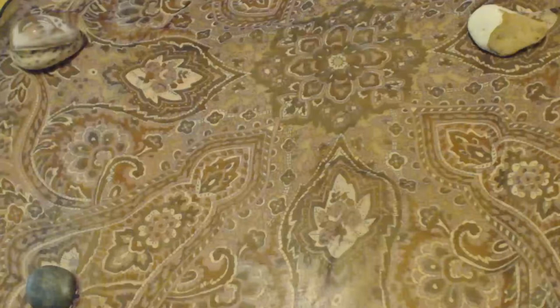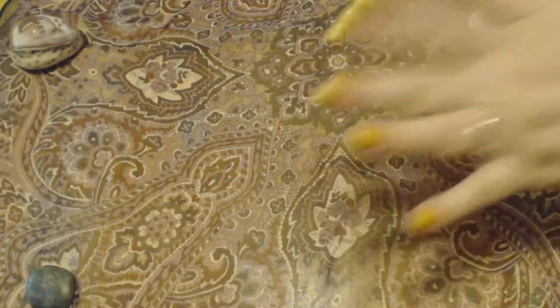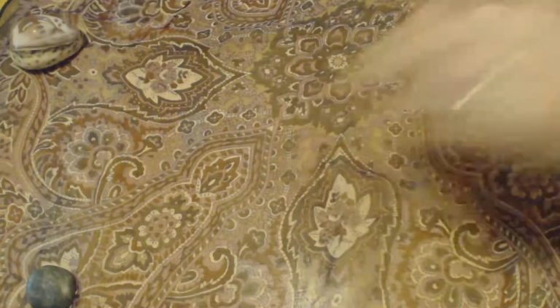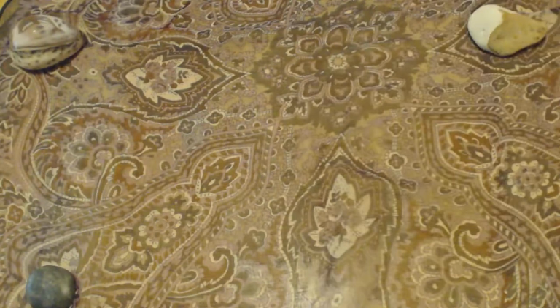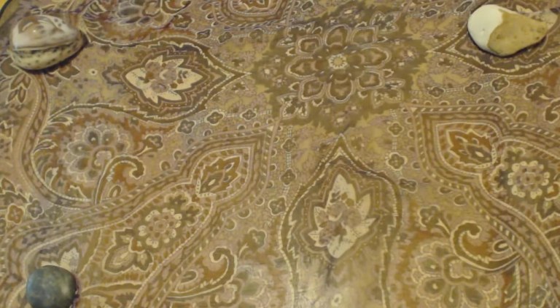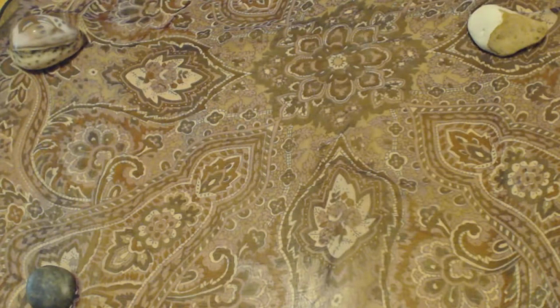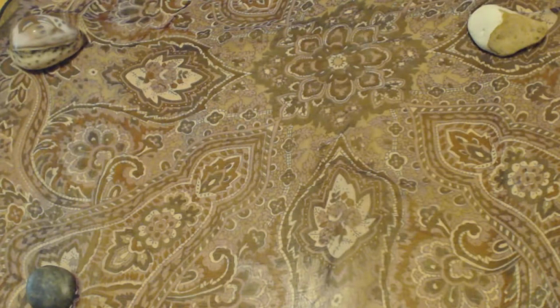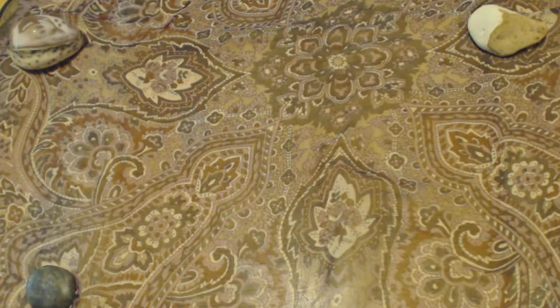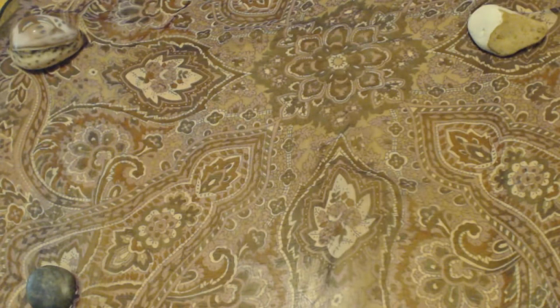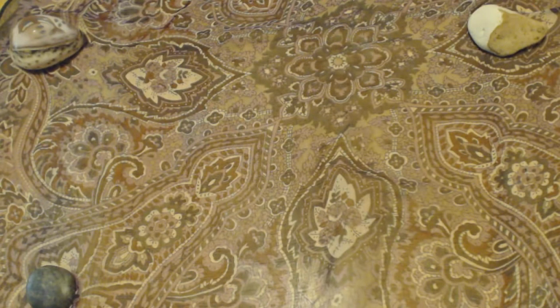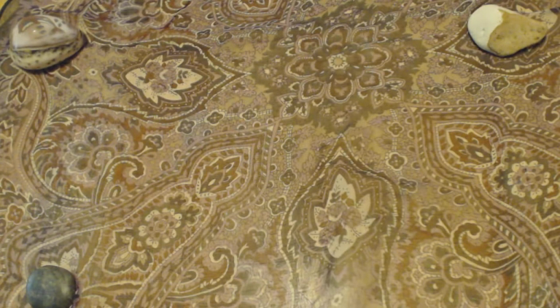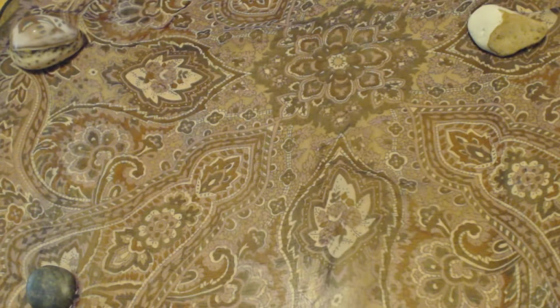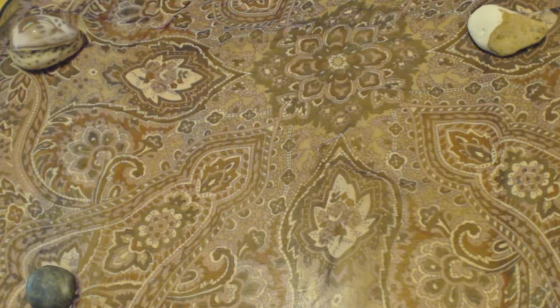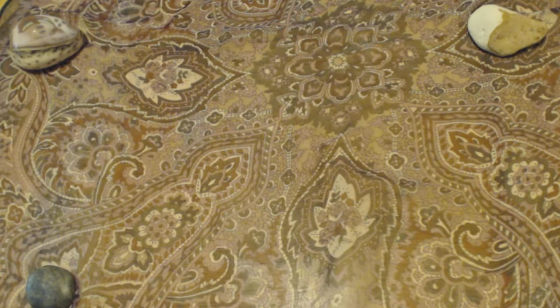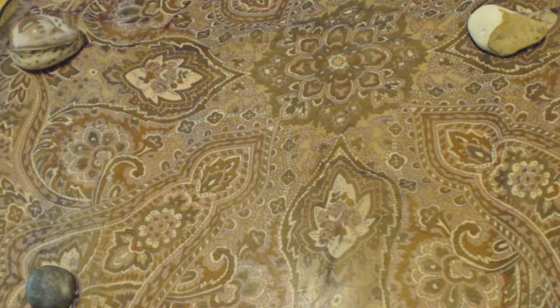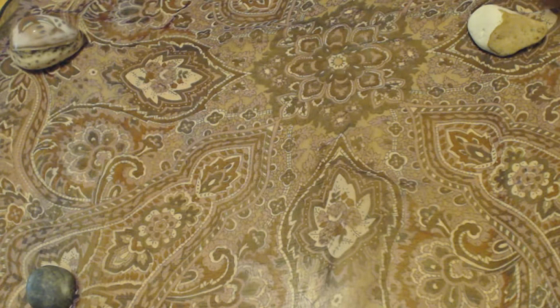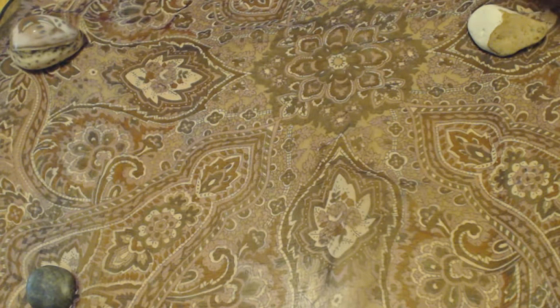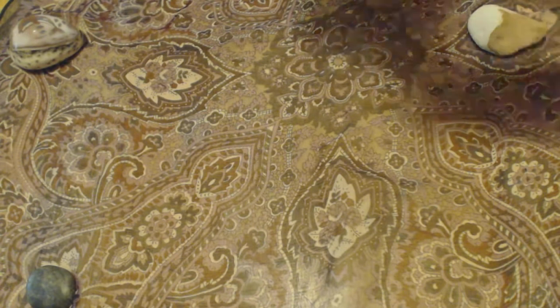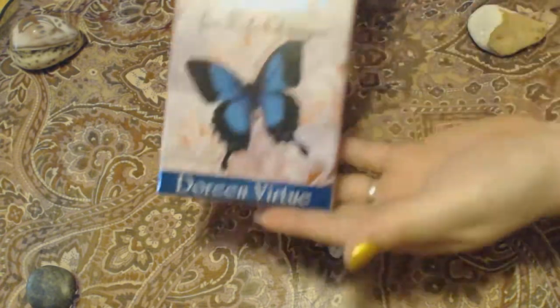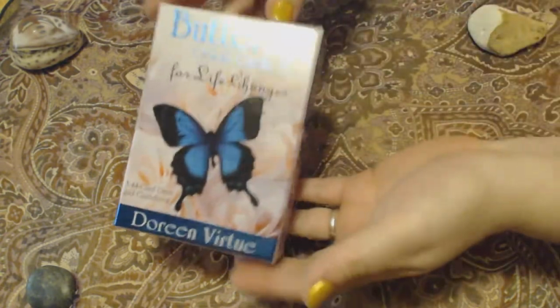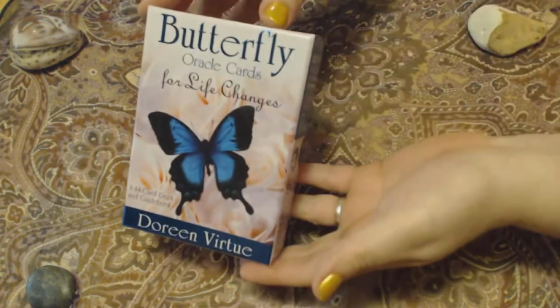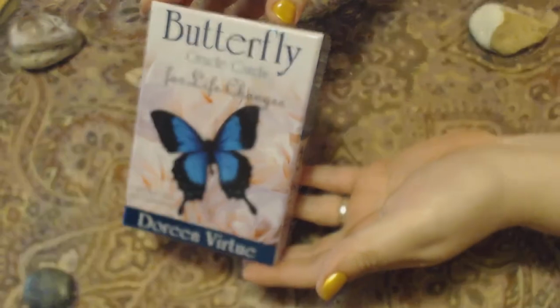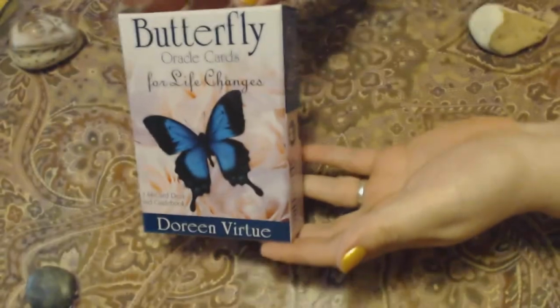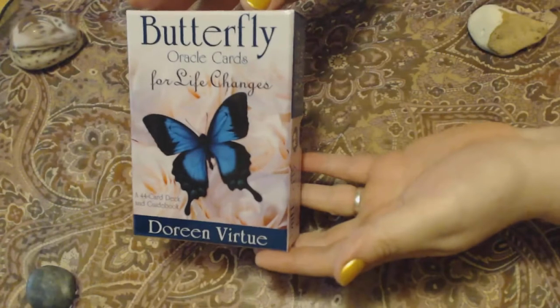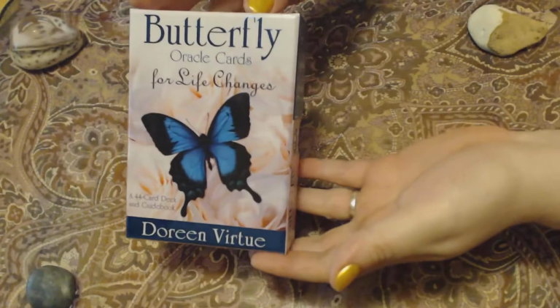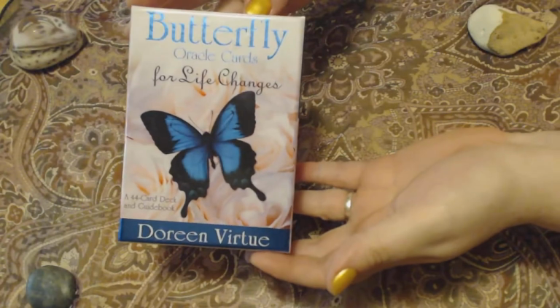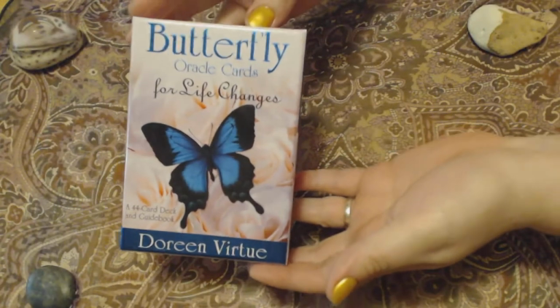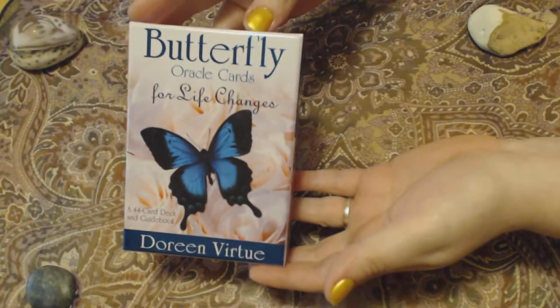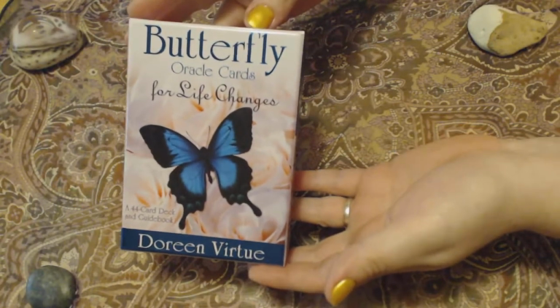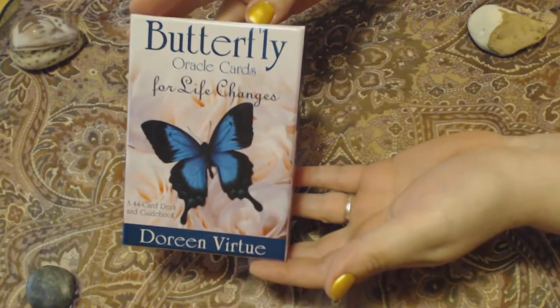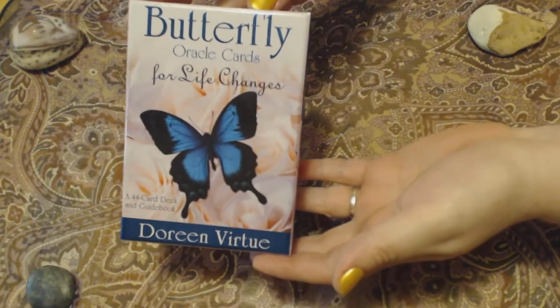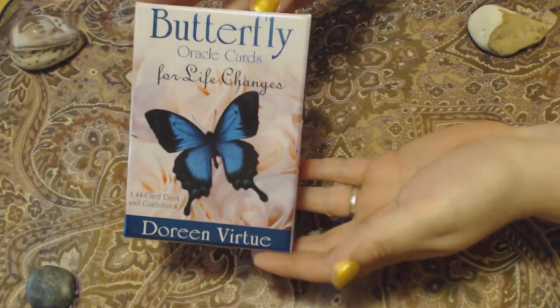Hi everybody! Today we're going to be doing an oracle deck review, and this is the deck we're going to be working with — the Butterfly Oracle Cards for Life Changes by Doreen Virtue.